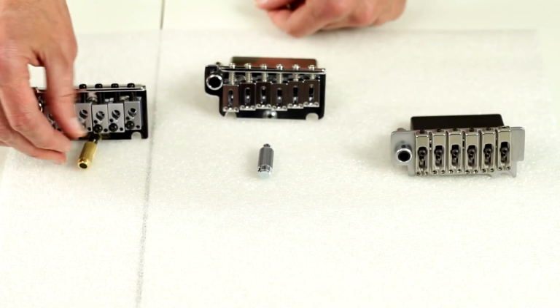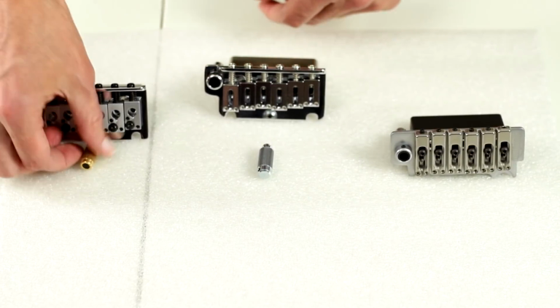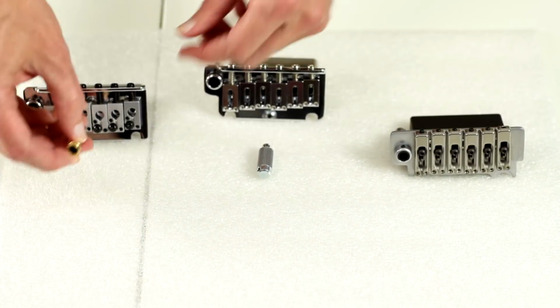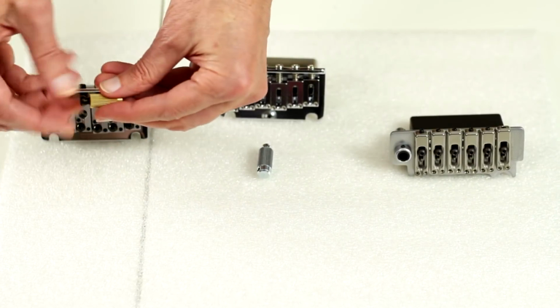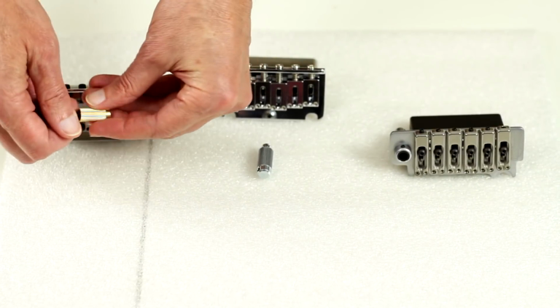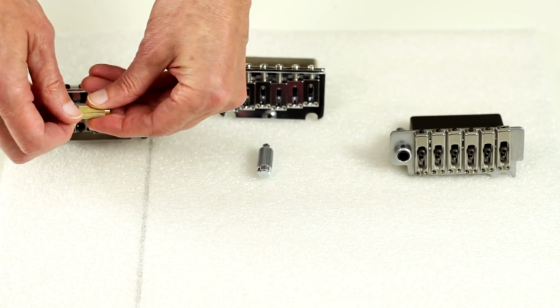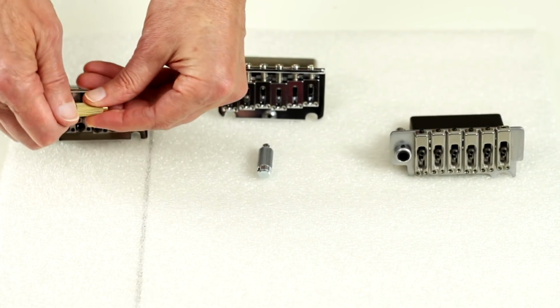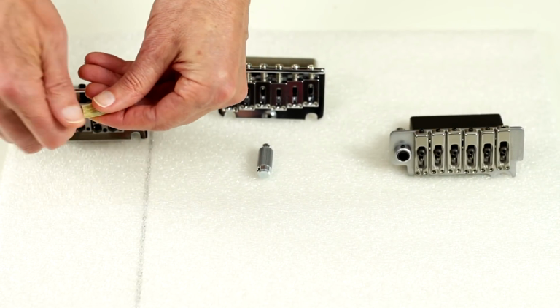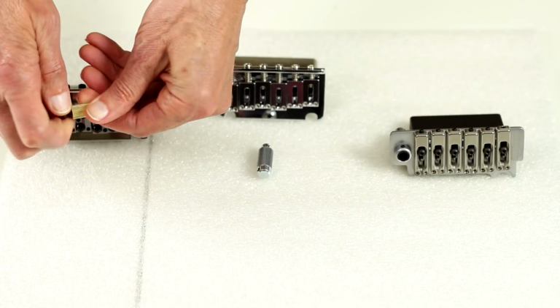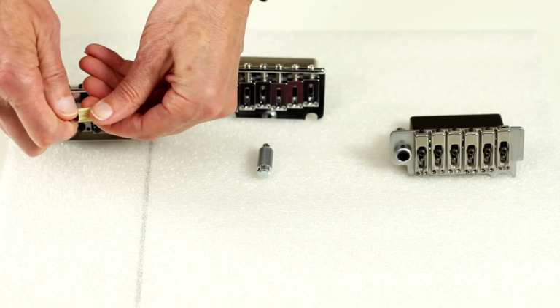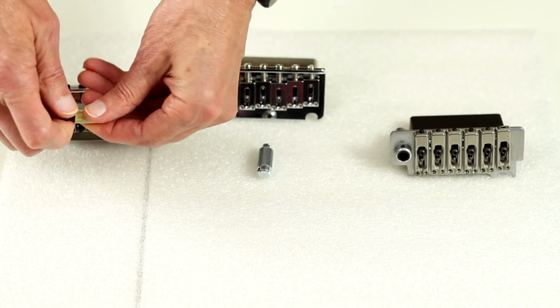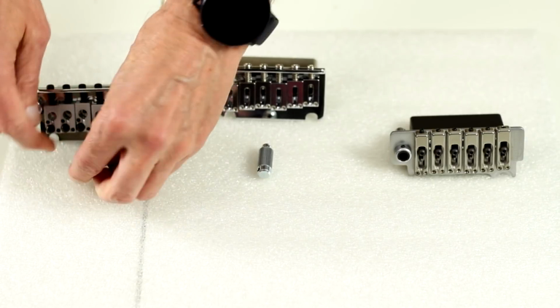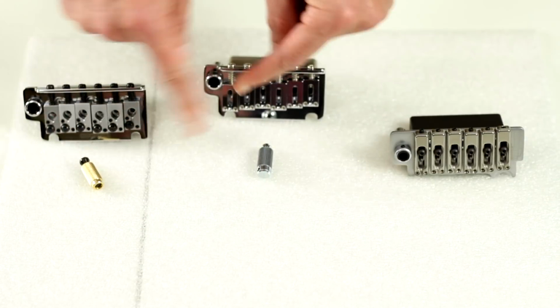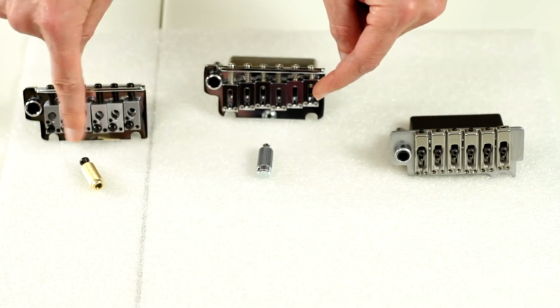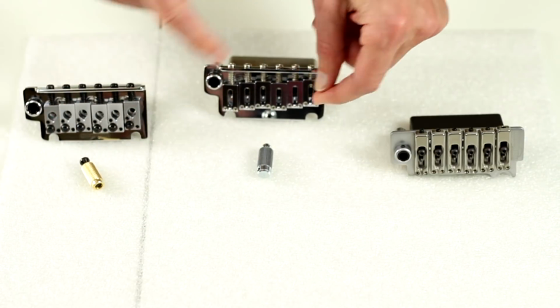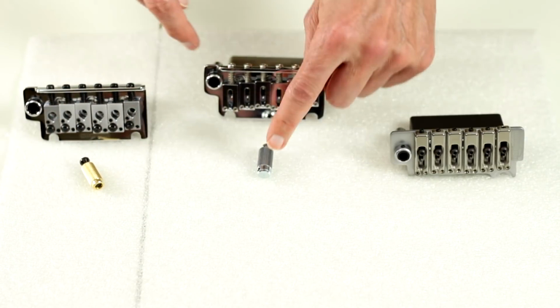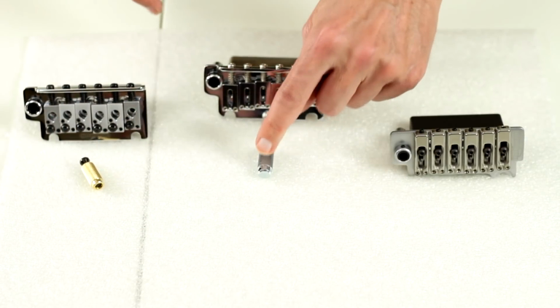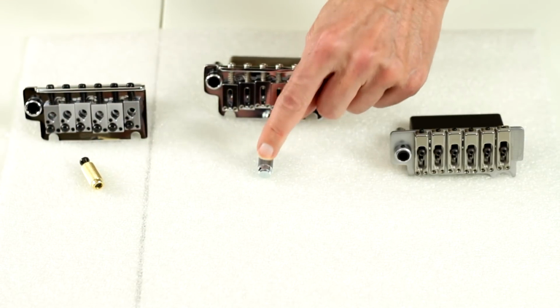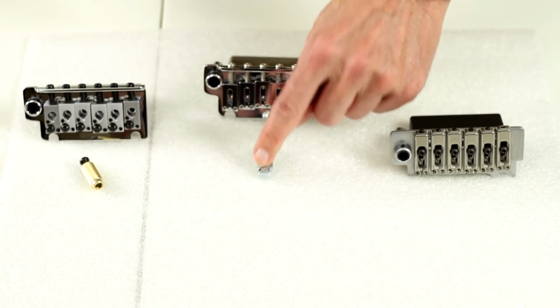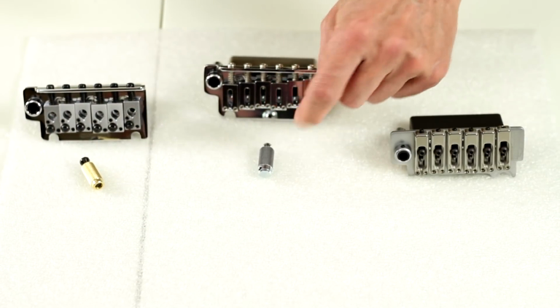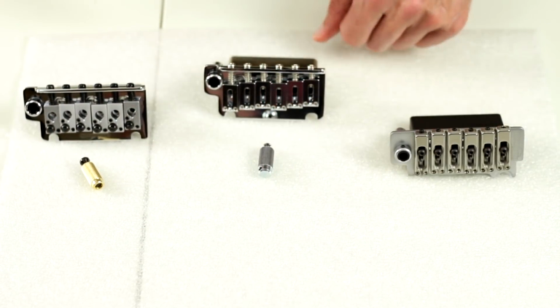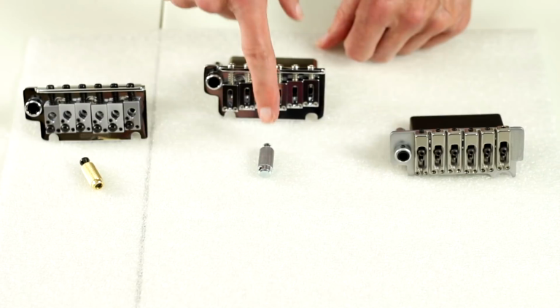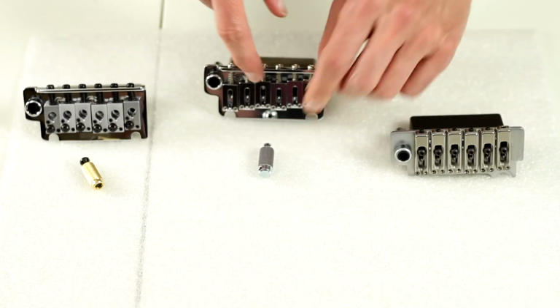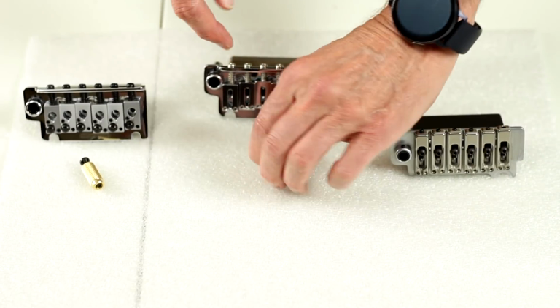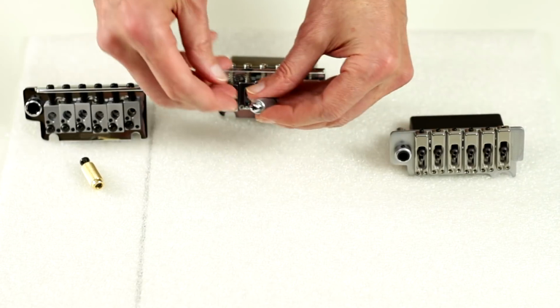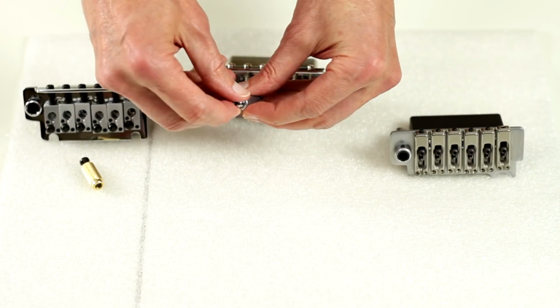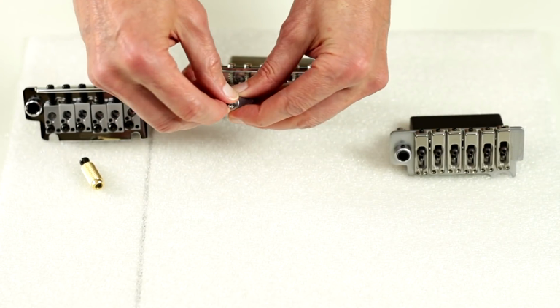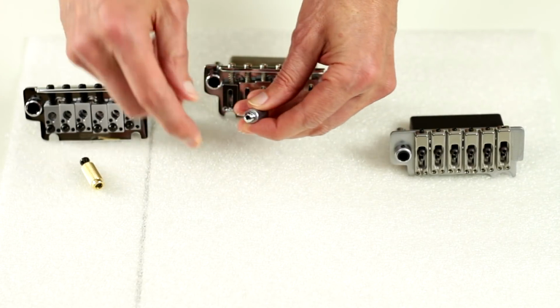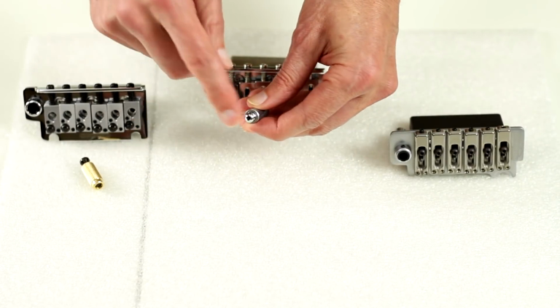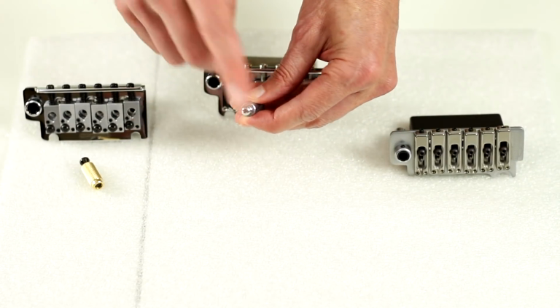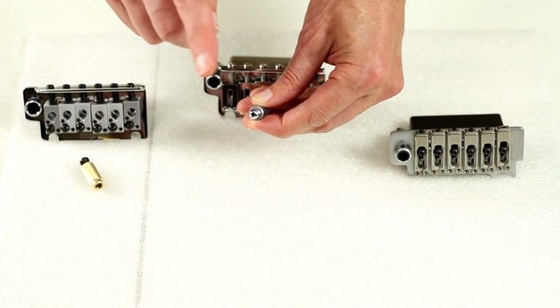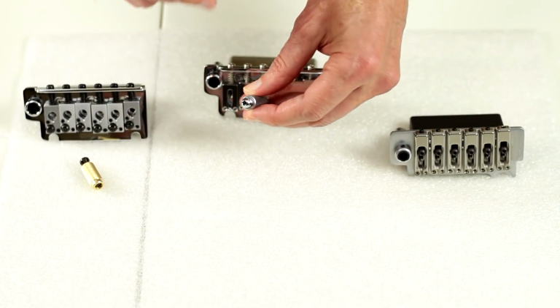The other thing is the post itself that unscrews out of the studs — they're not interchangeable. So when you use the Godot stud, you need to use the Godot post that comes with it.